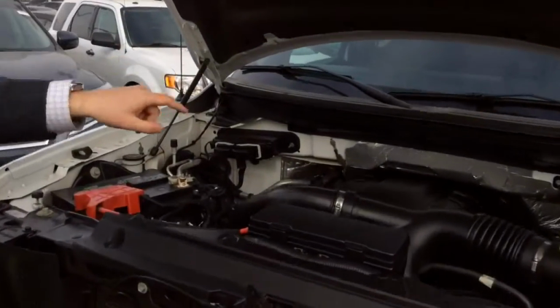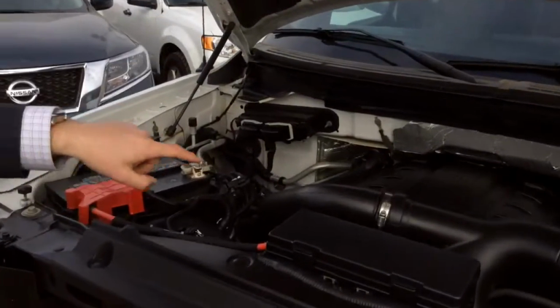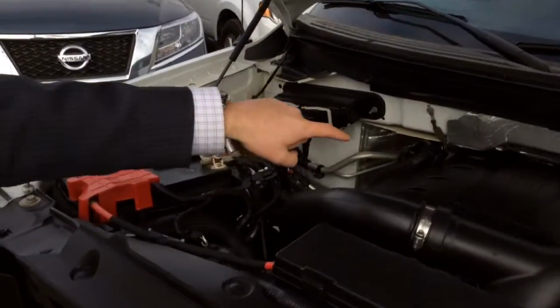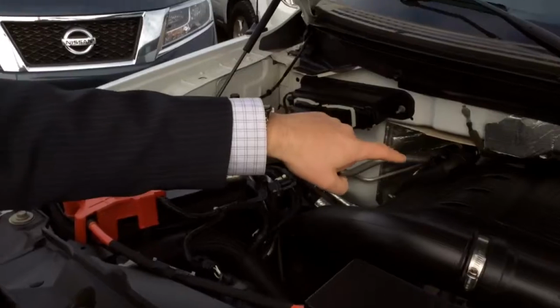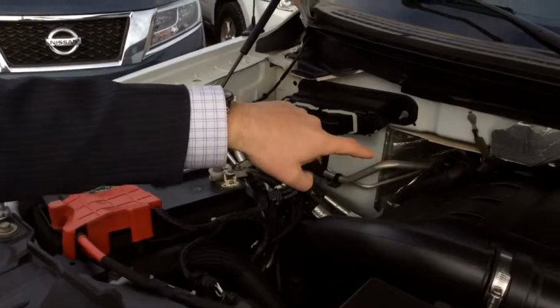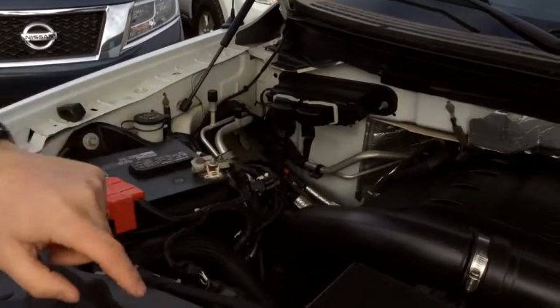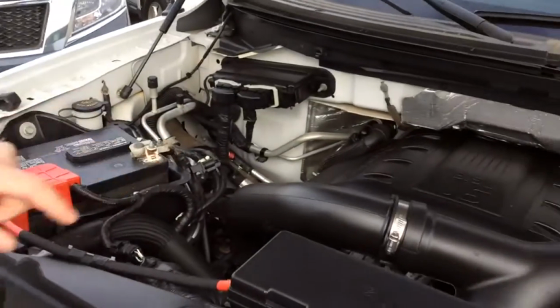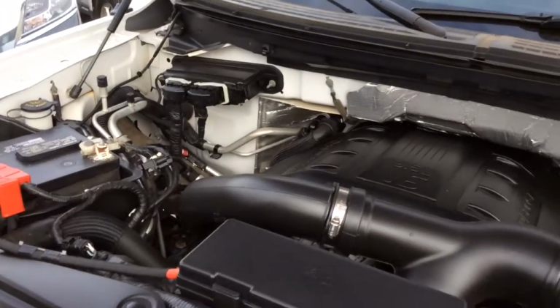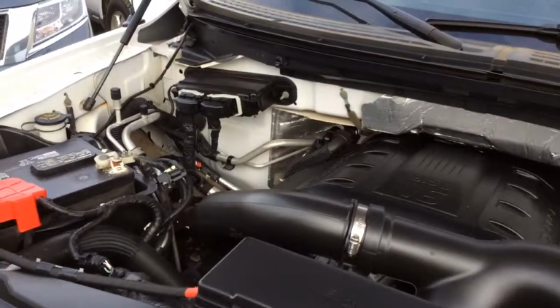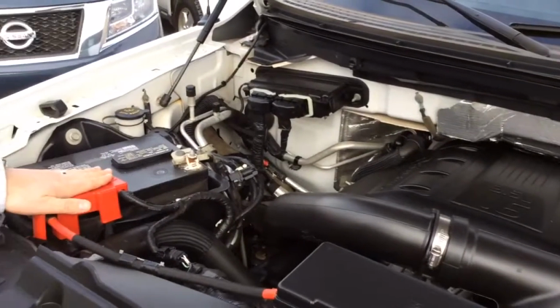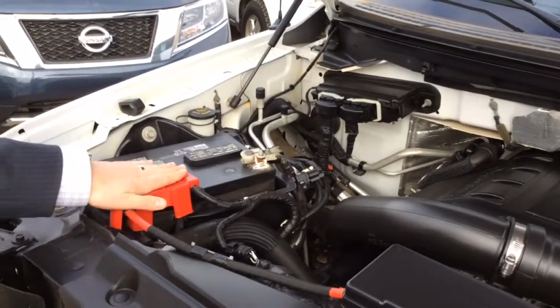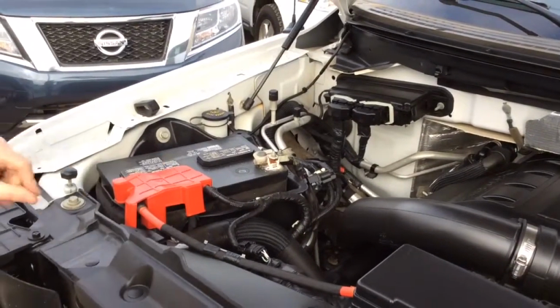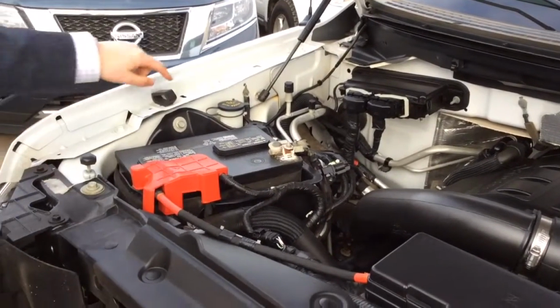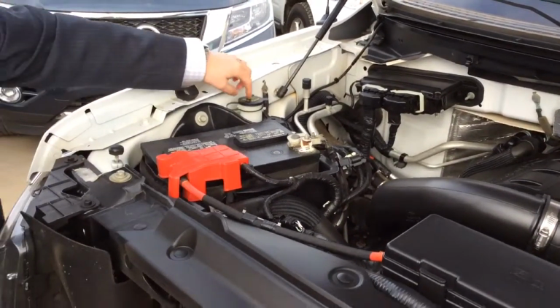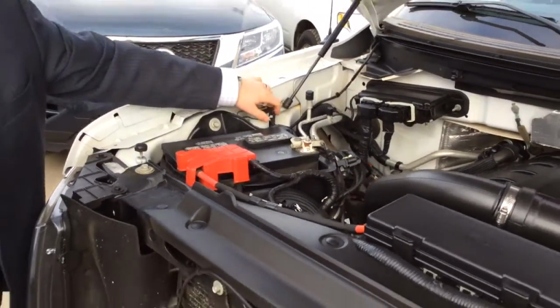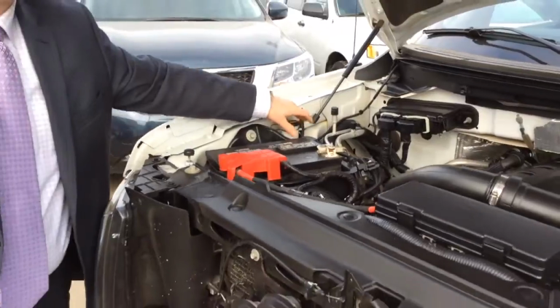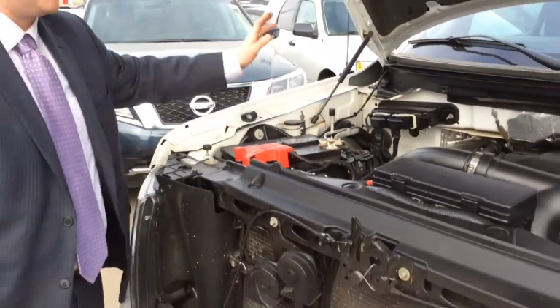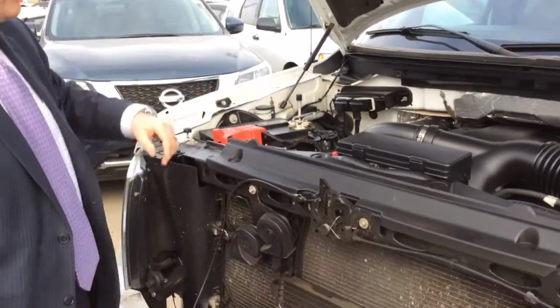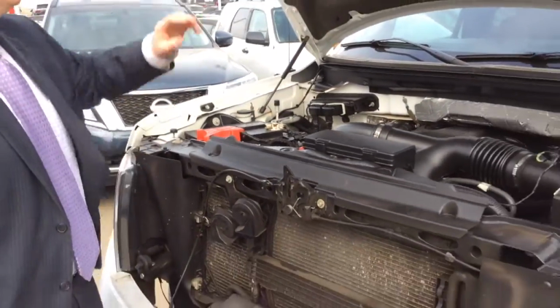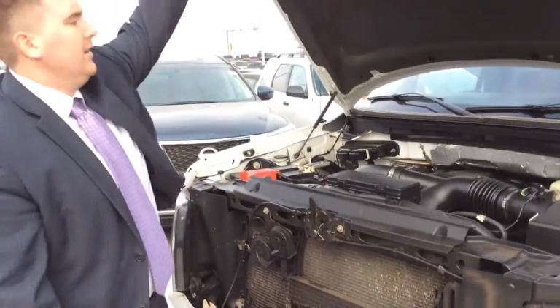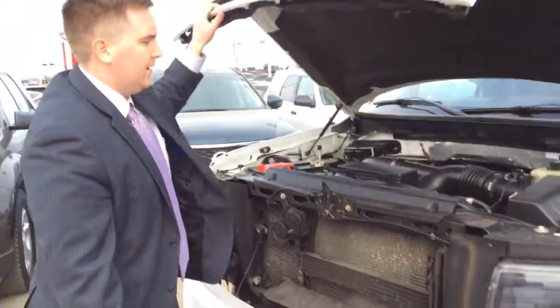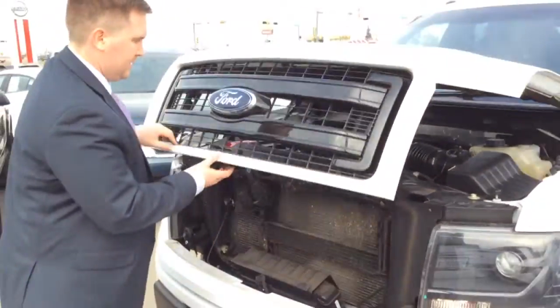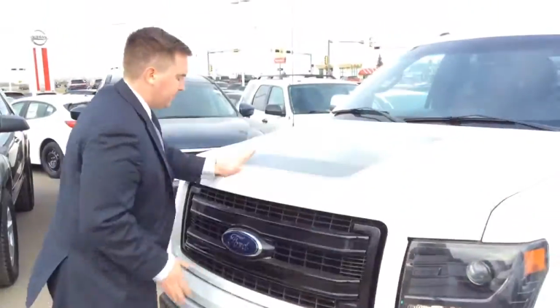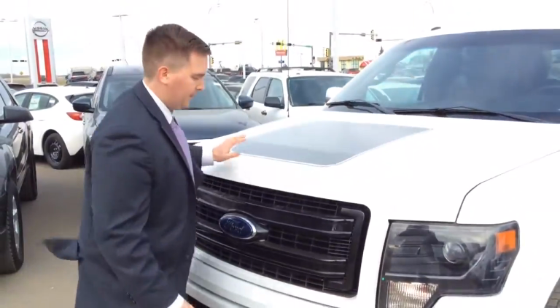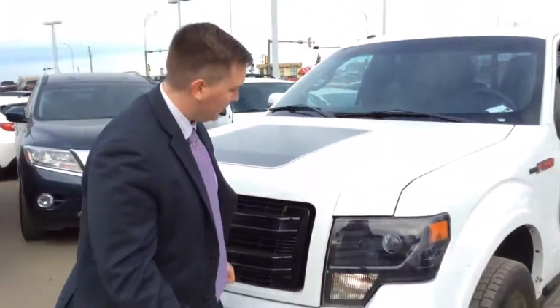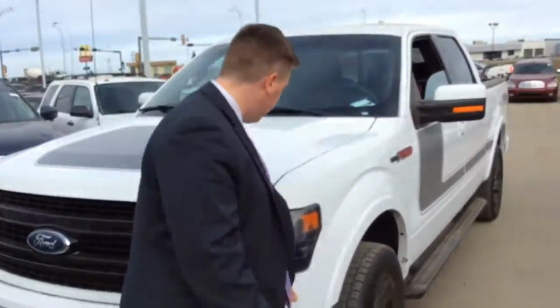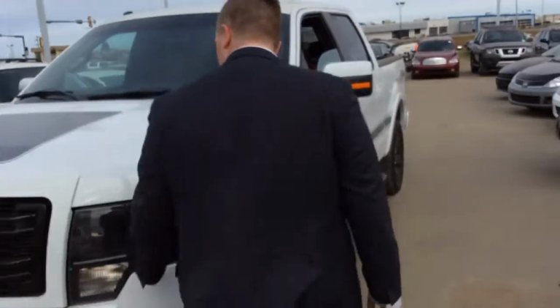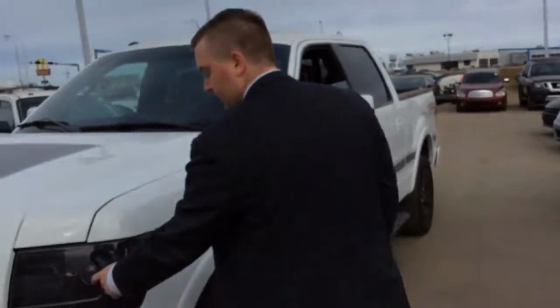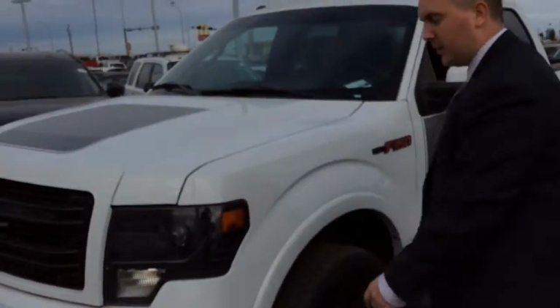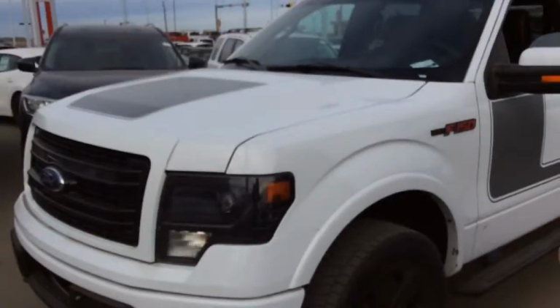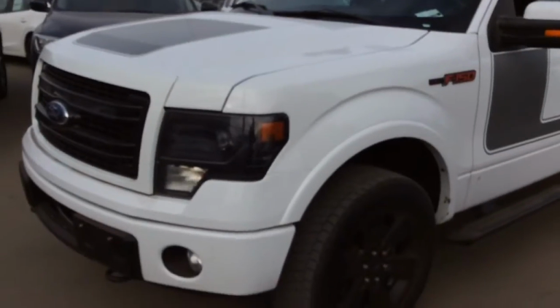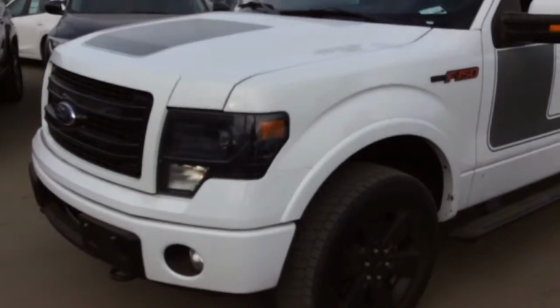In here you got a 3.5L V6 with the EcoBoost engine. The battery is right up front. The washer fluid is really nice and easy to access. Come on around this way — you got super bright headlights down there.